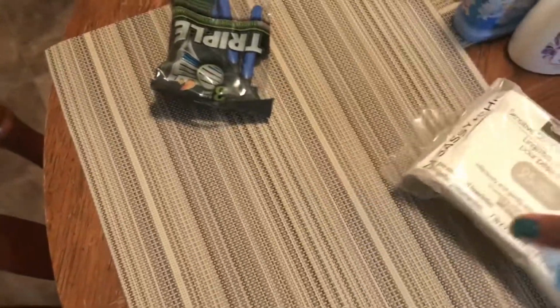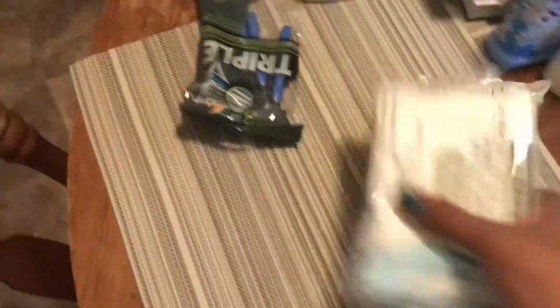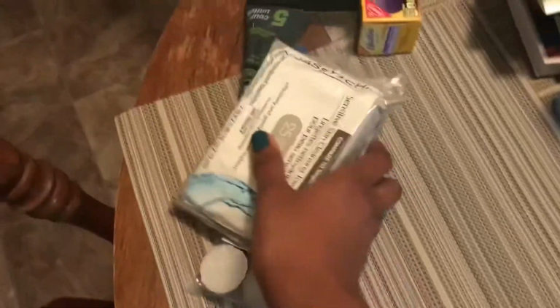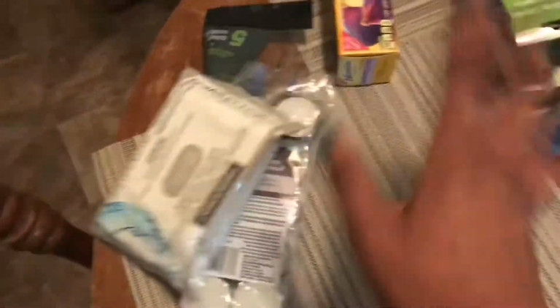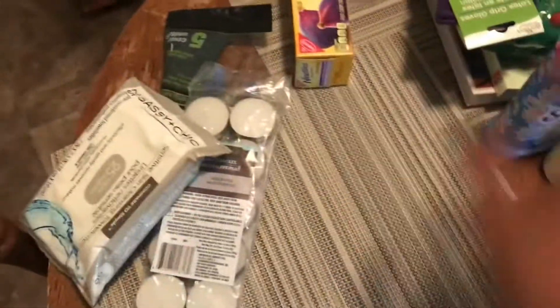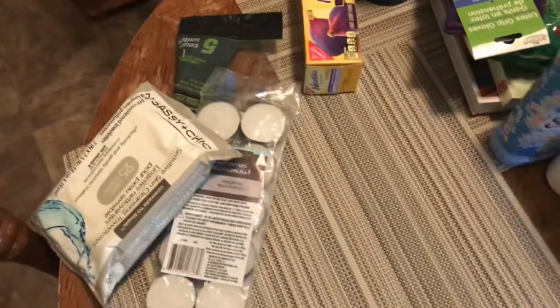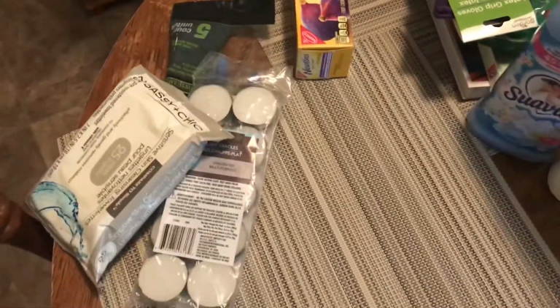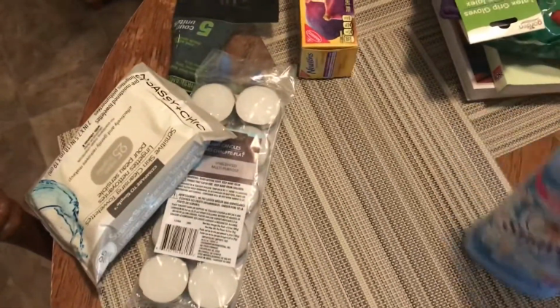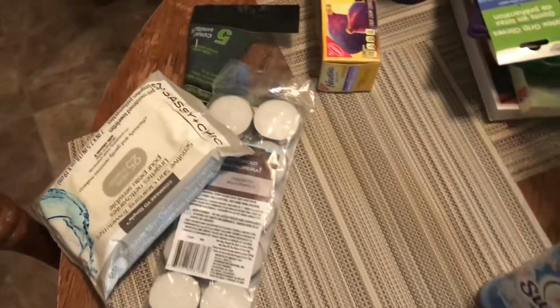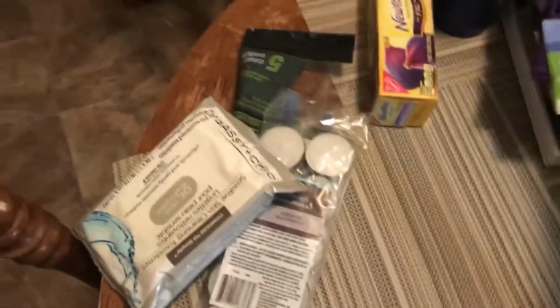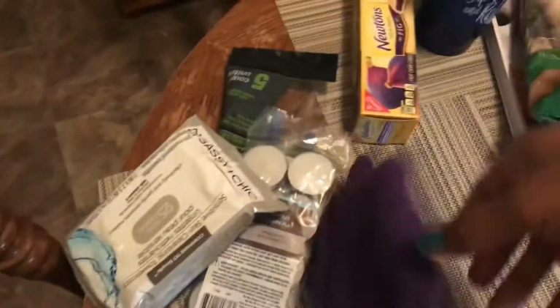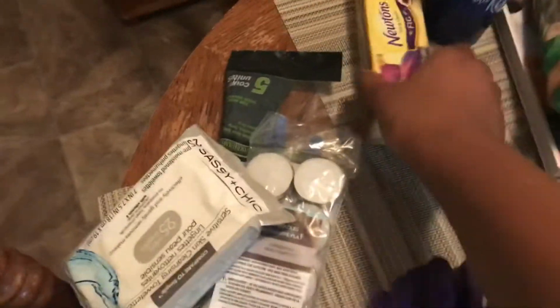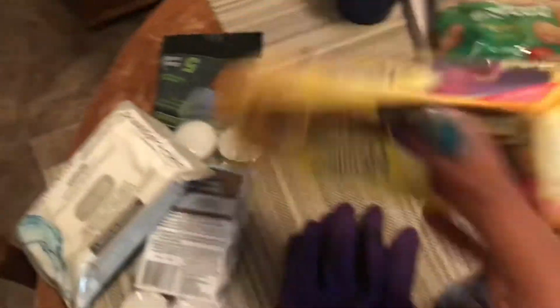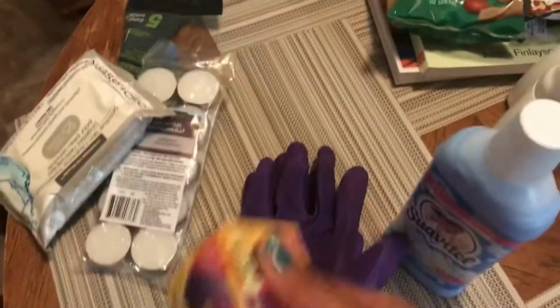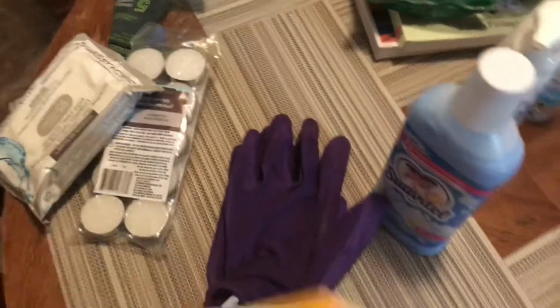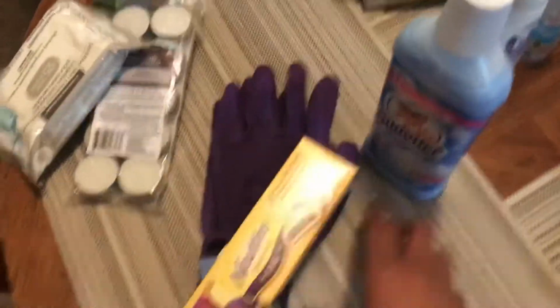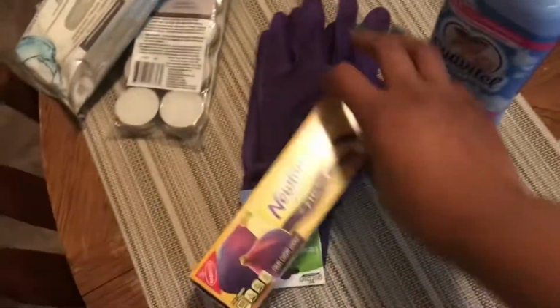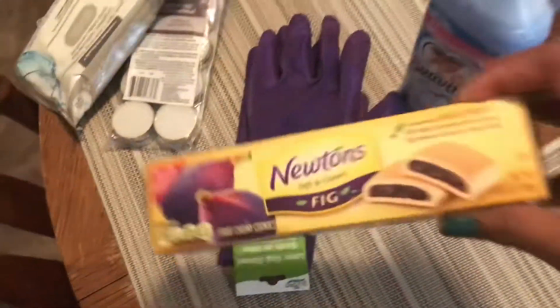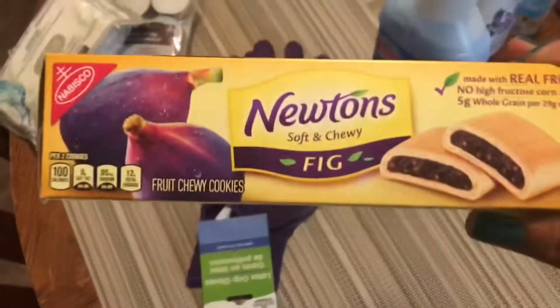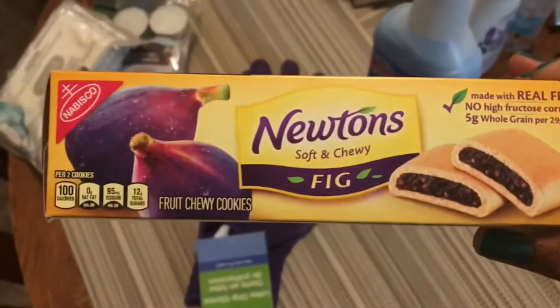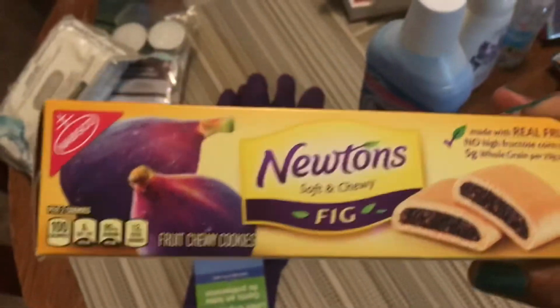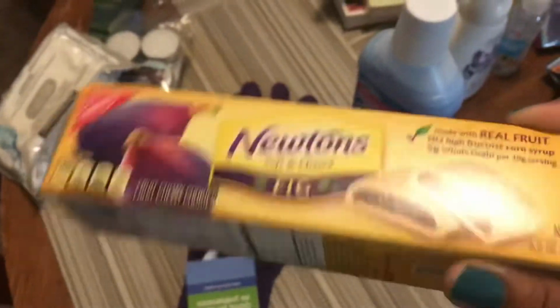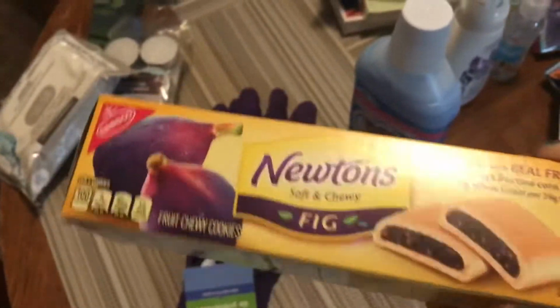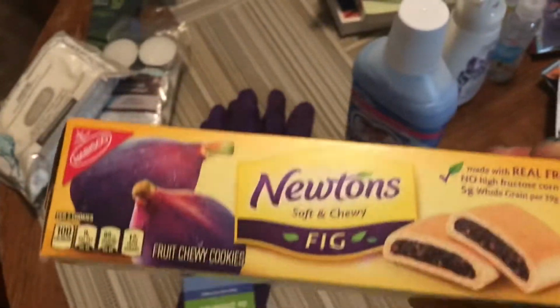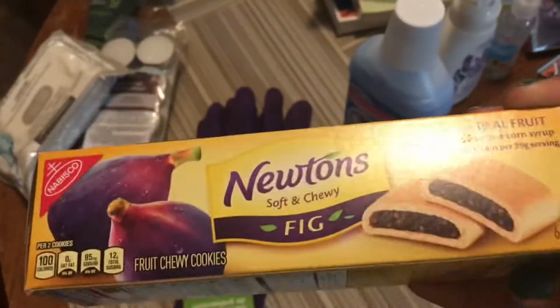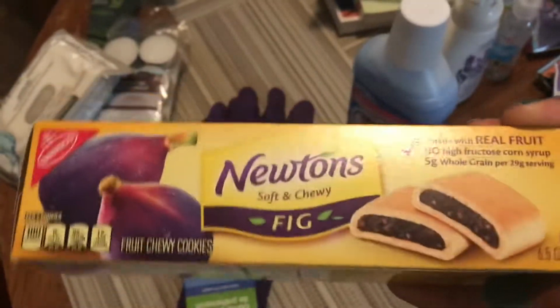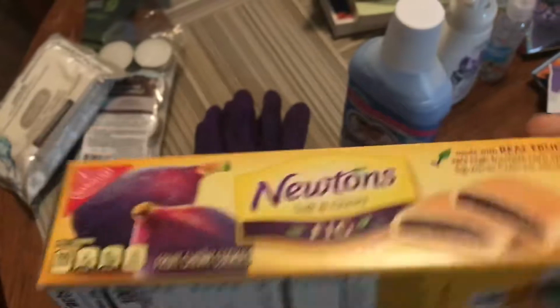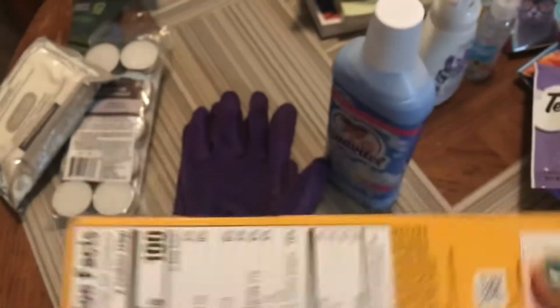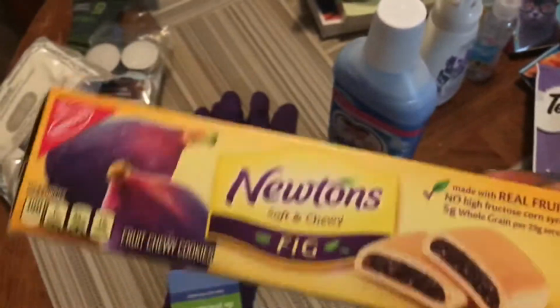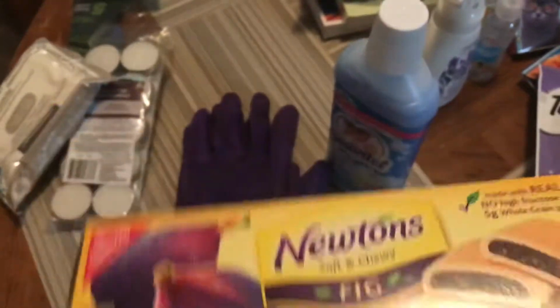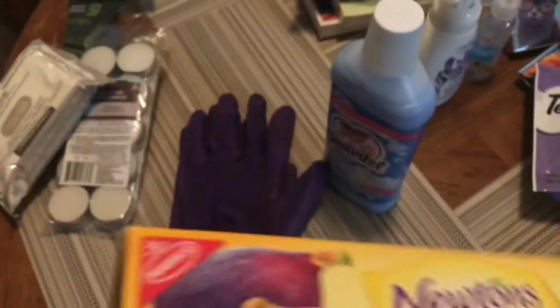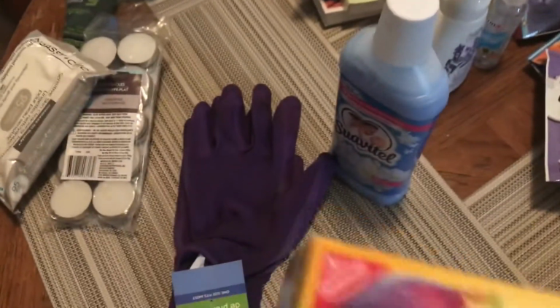I'm going to put the health and beauty over here — we're going to go into the food first. So I did find Fig Newtons — I mean Nabisco brand, sorry — Fig Newtons. Got some of those; I'll probably give these to my mom, they're one of her favorite snacks.